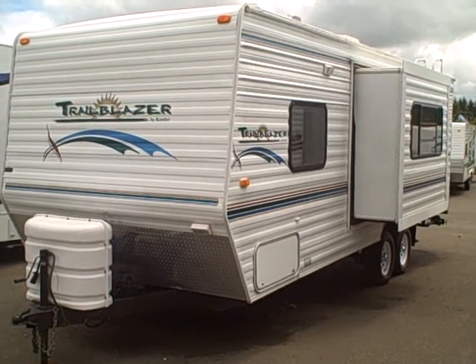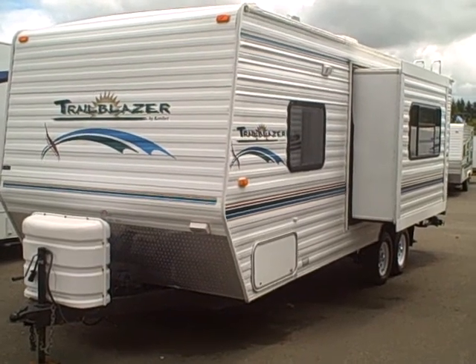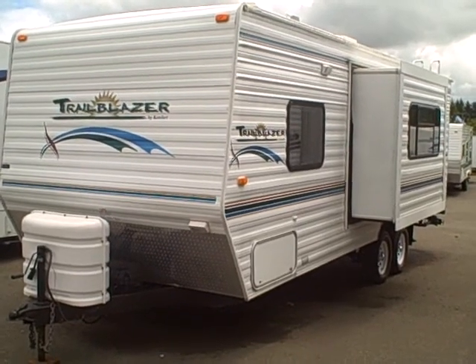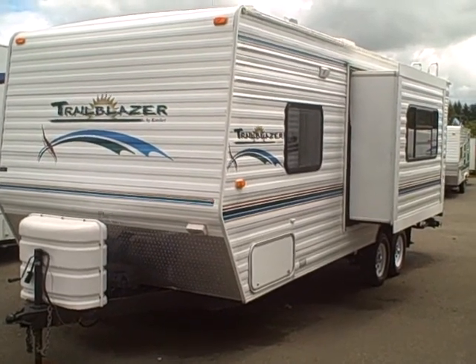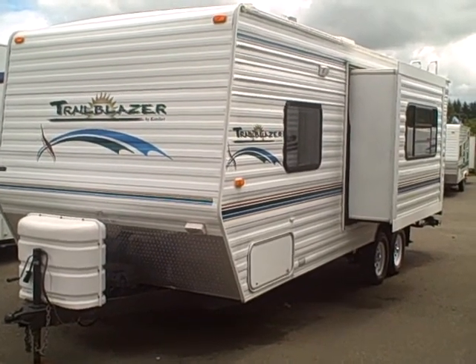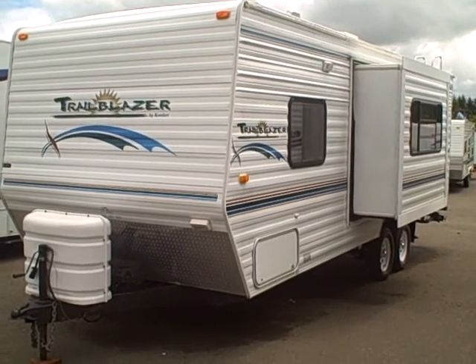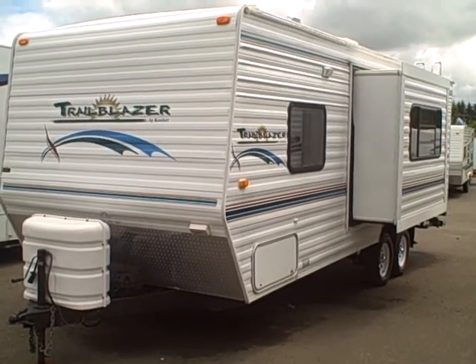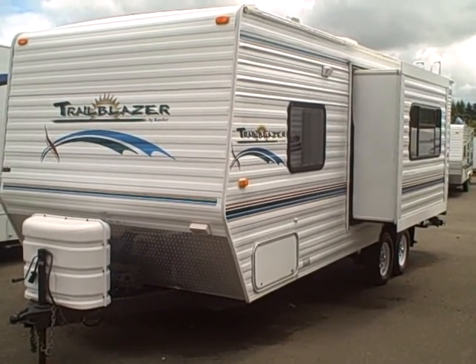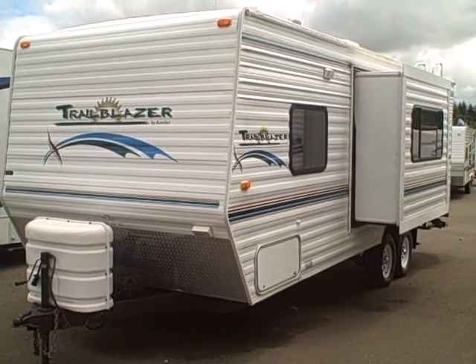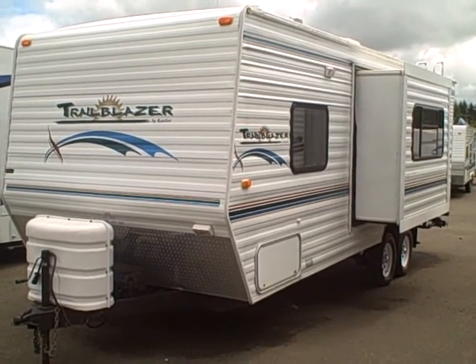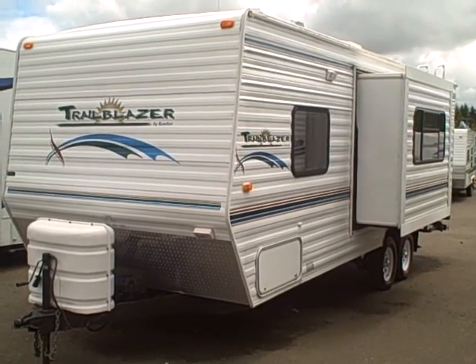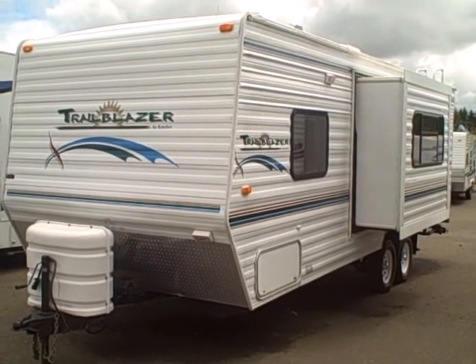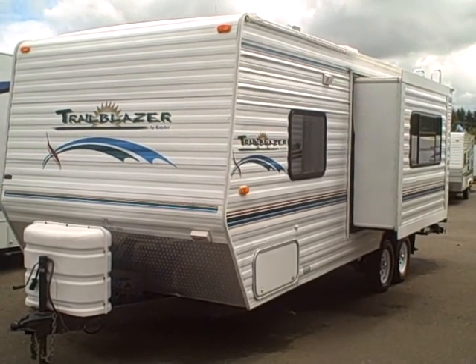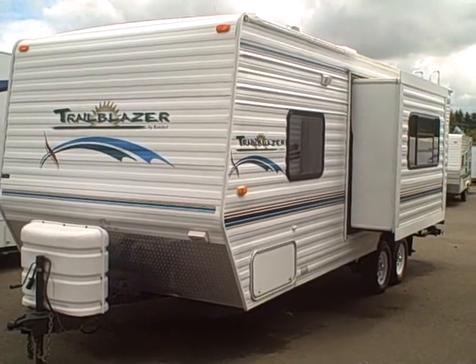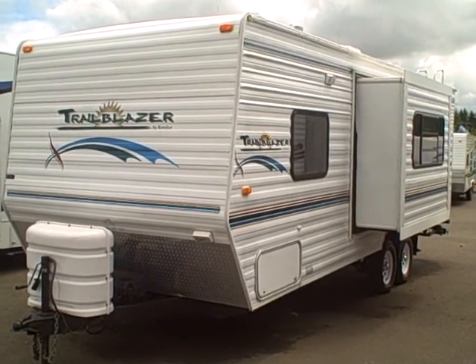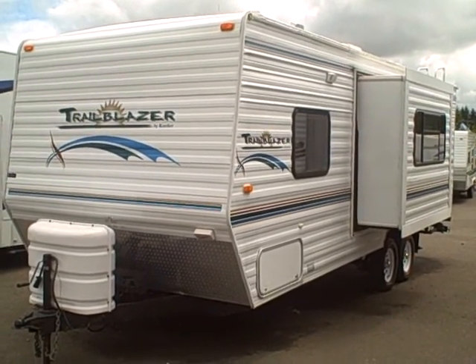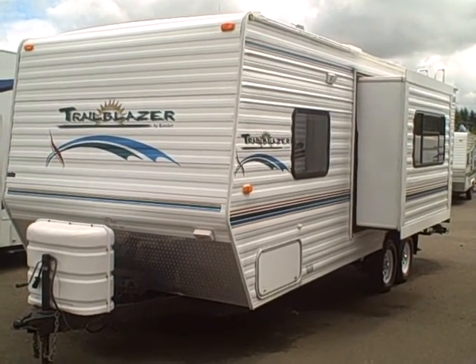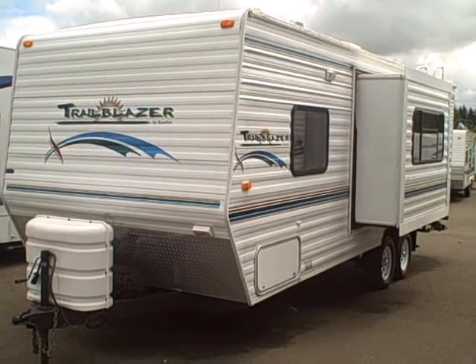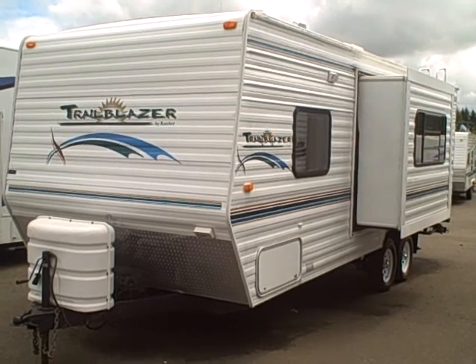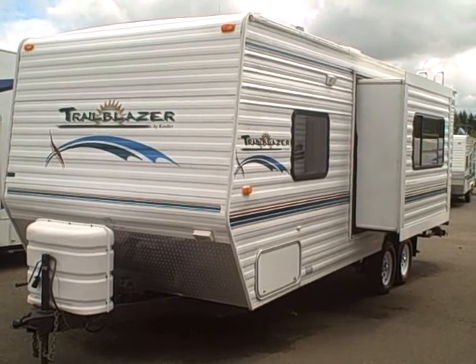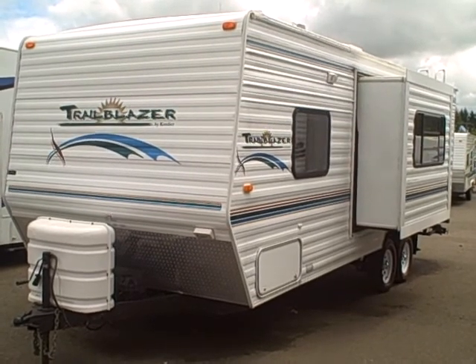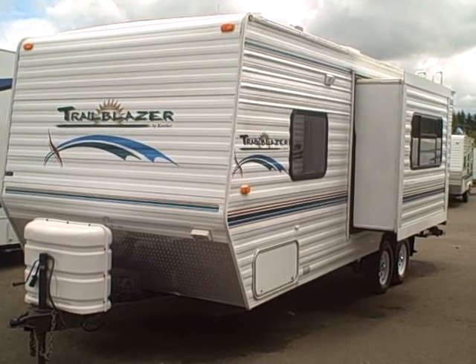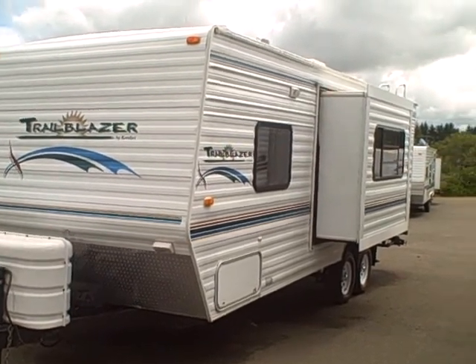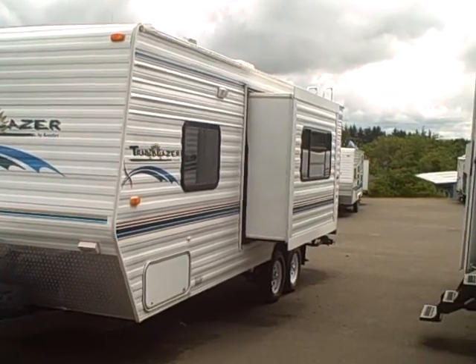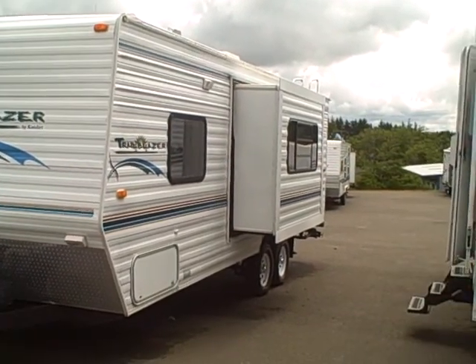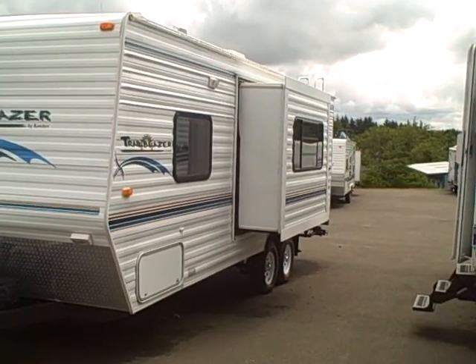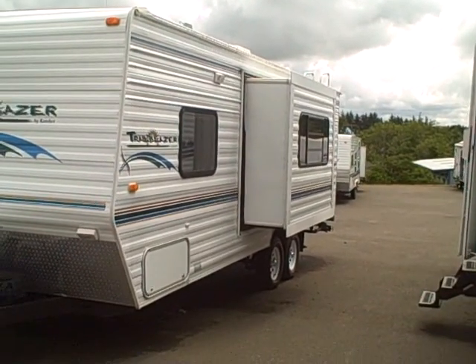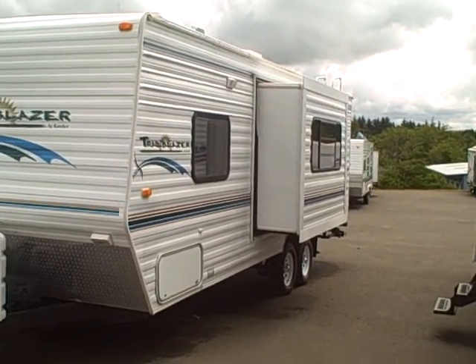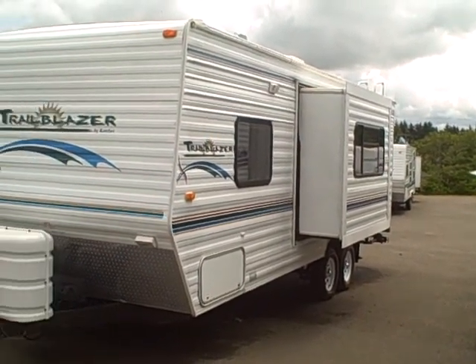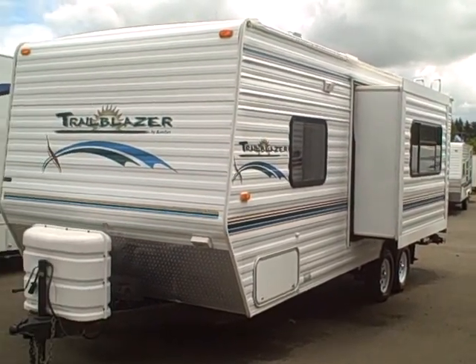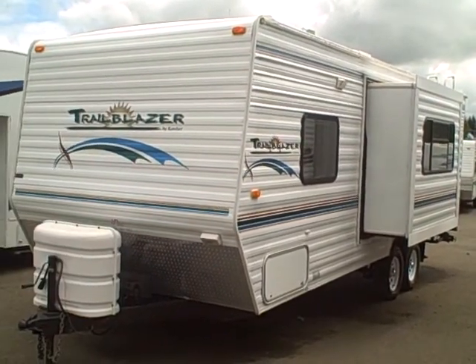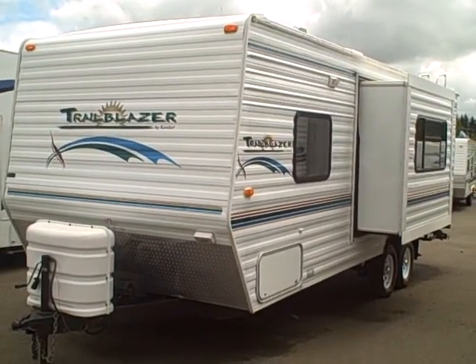Hi, this is Bob with Gibbs RV and today we're looking at a Comfort Trailblazer, 23-foot travel trailer with slide out, 25 feet overall.